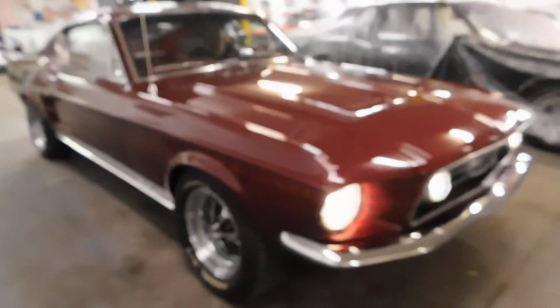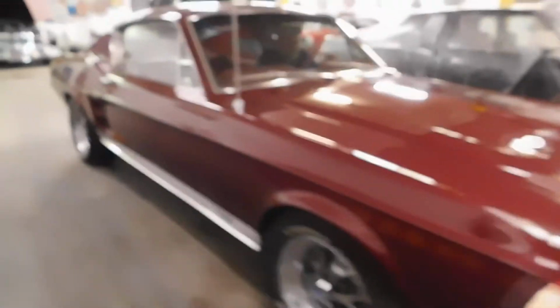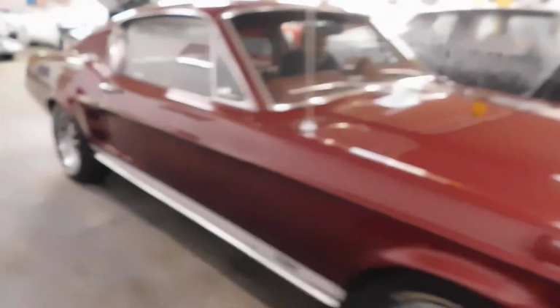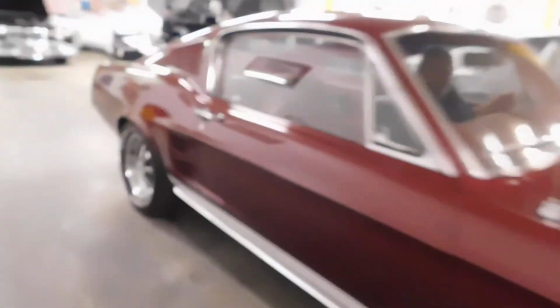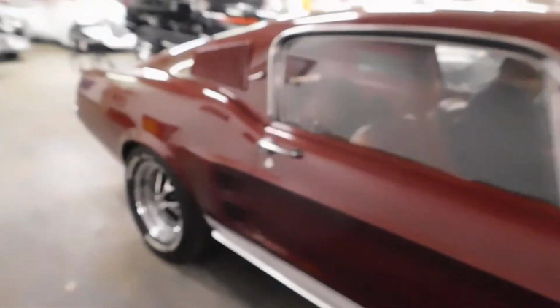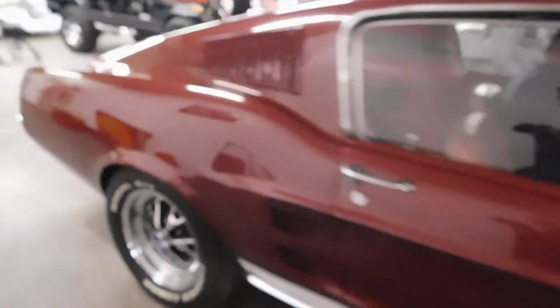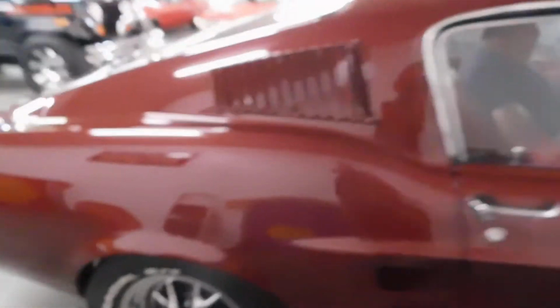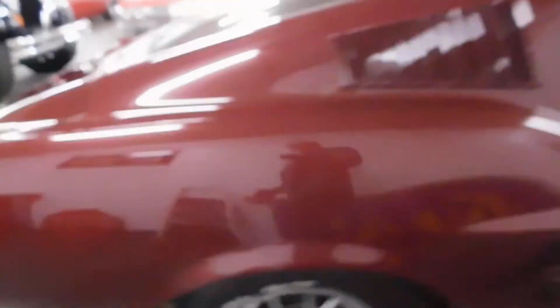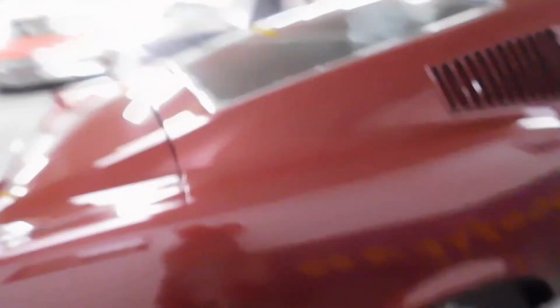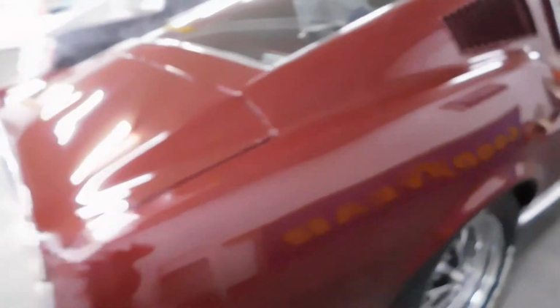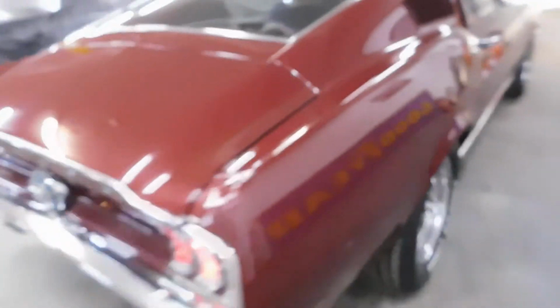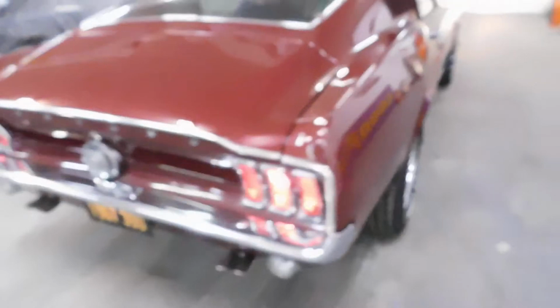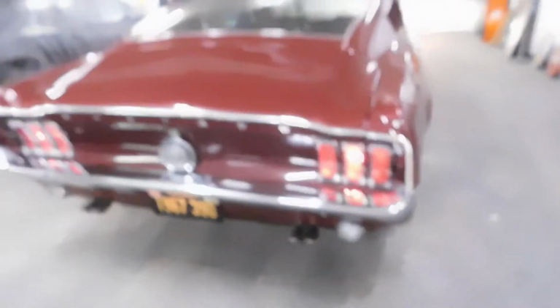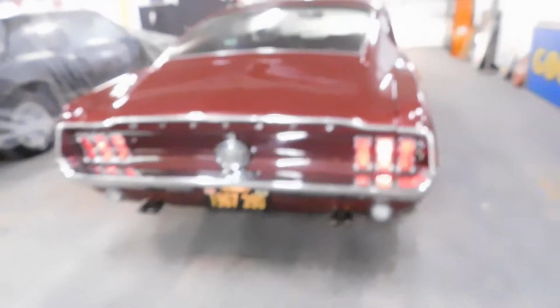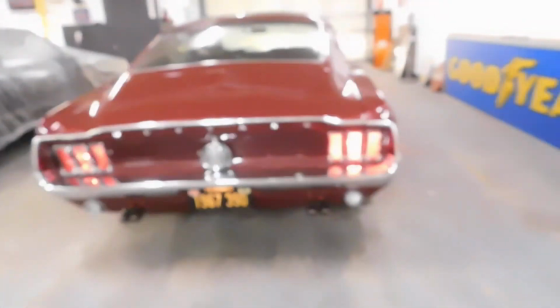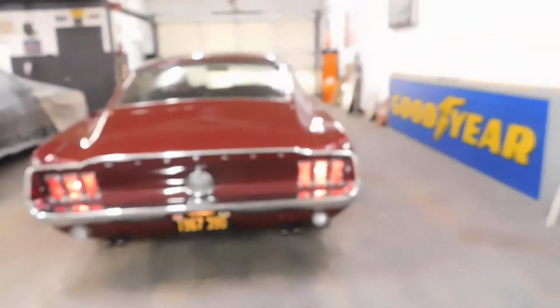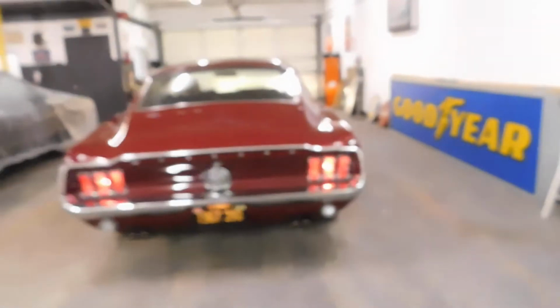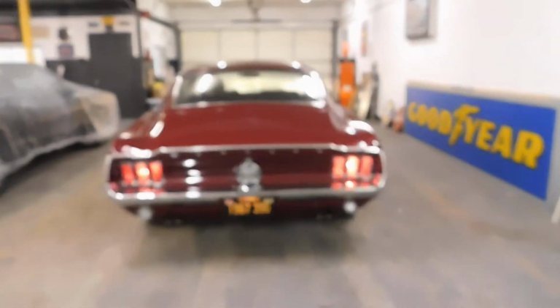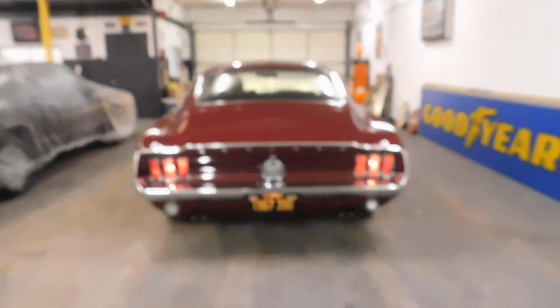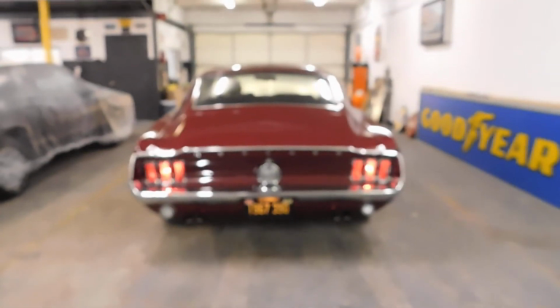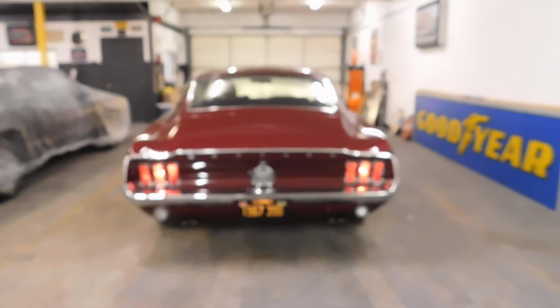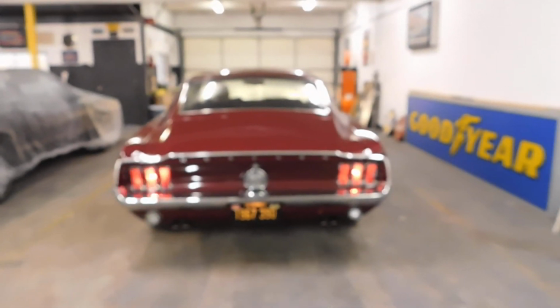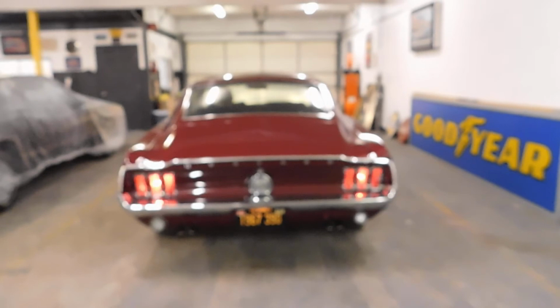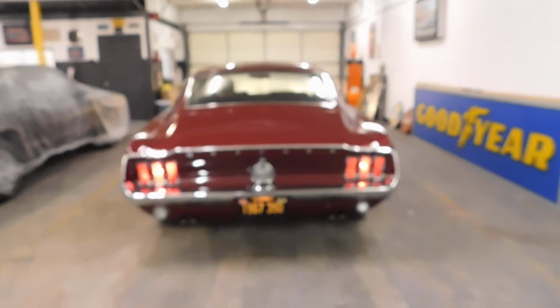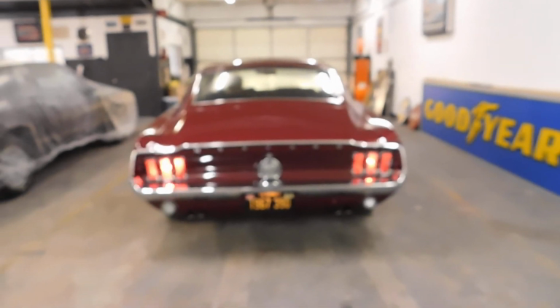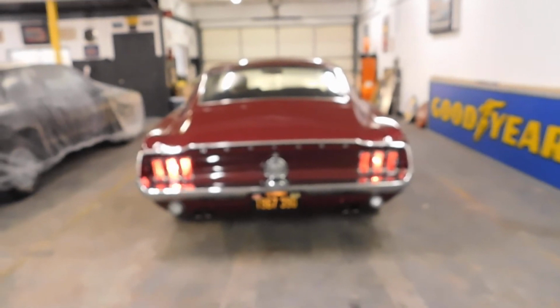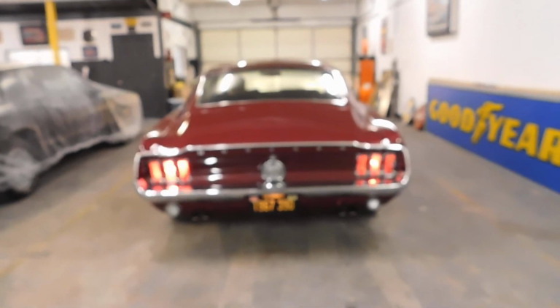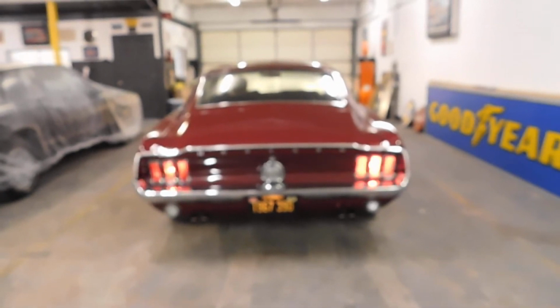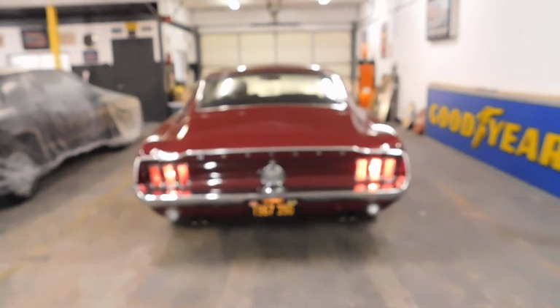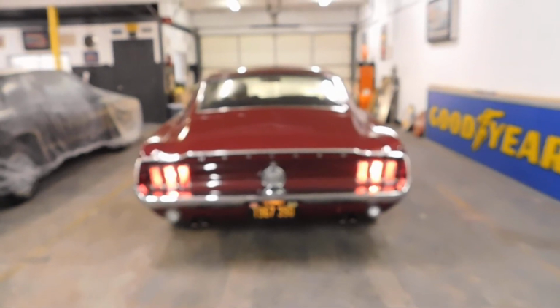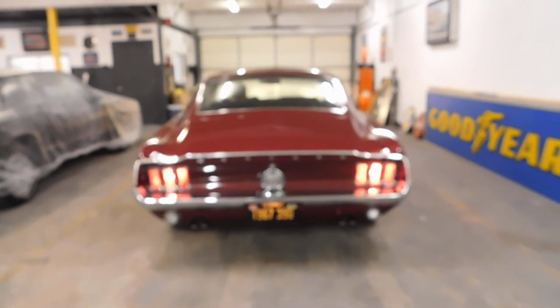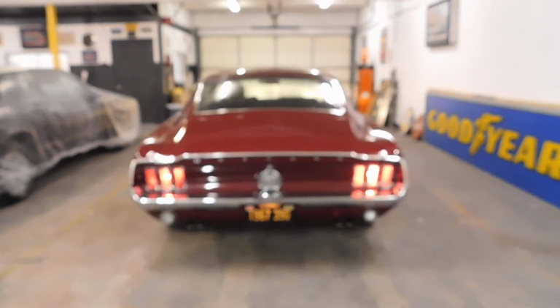We'll go around in the back. All right, other side. And then we'll do brake lights. All right, good deal.